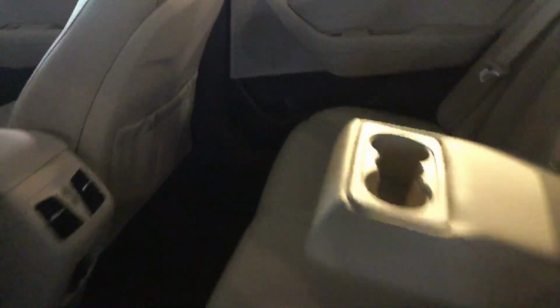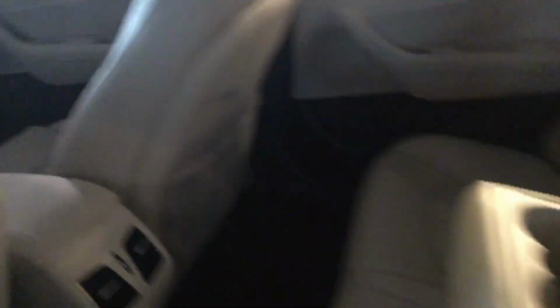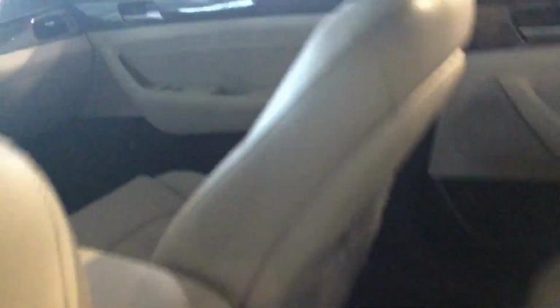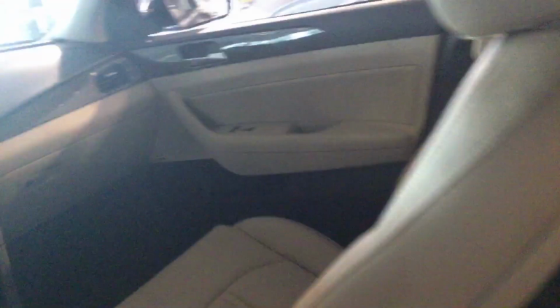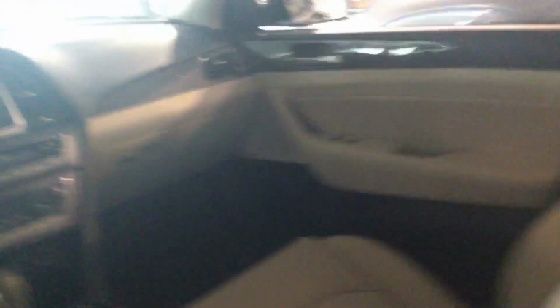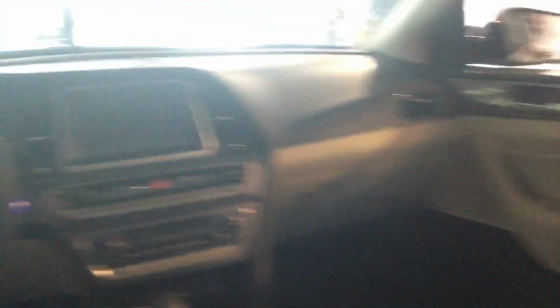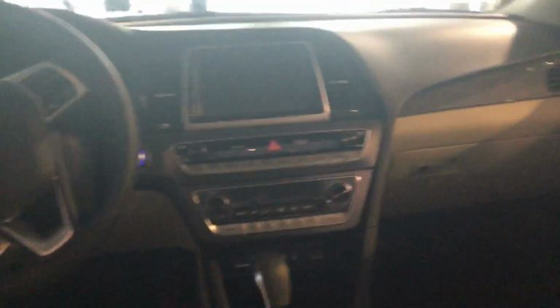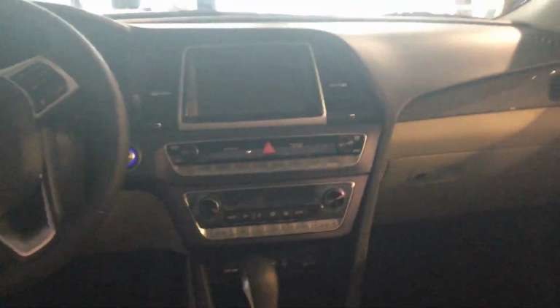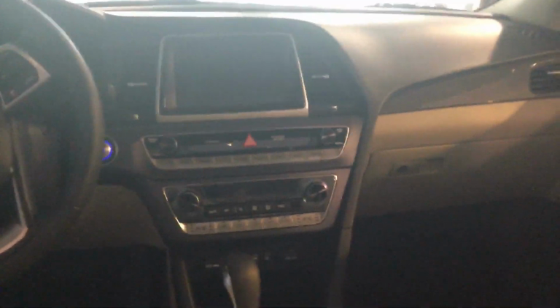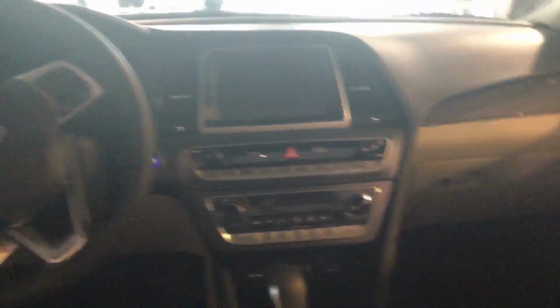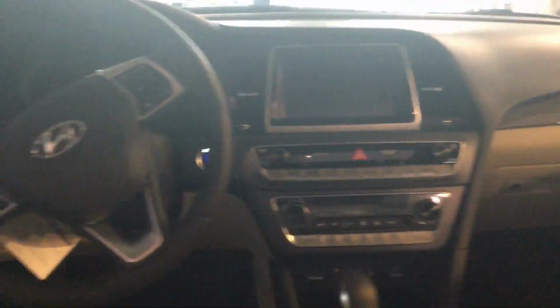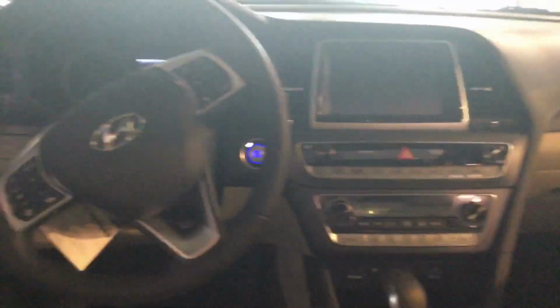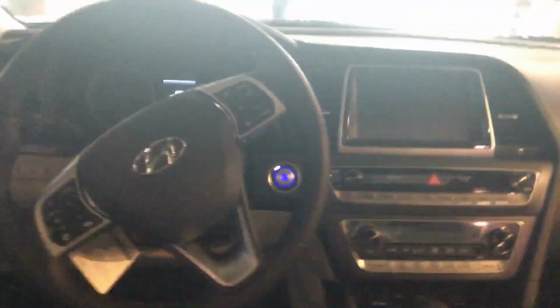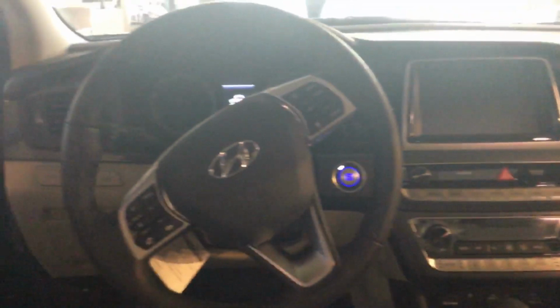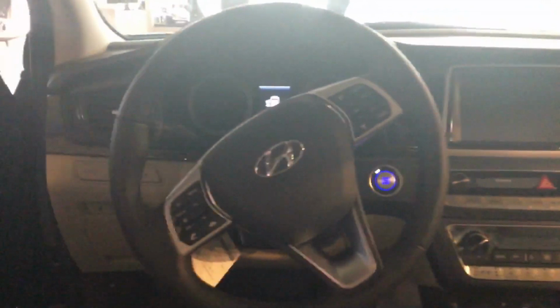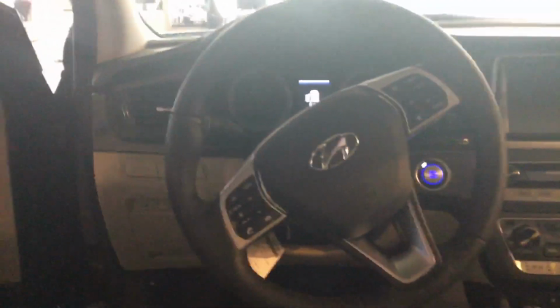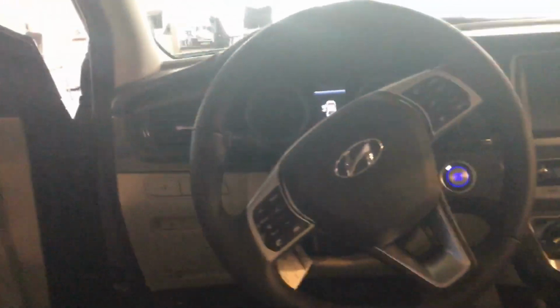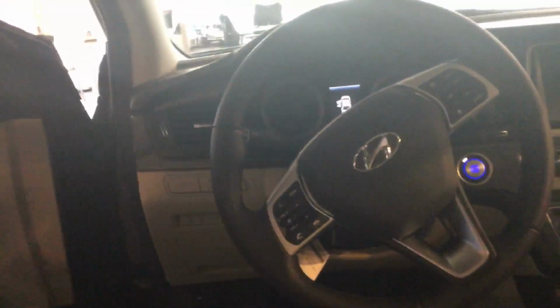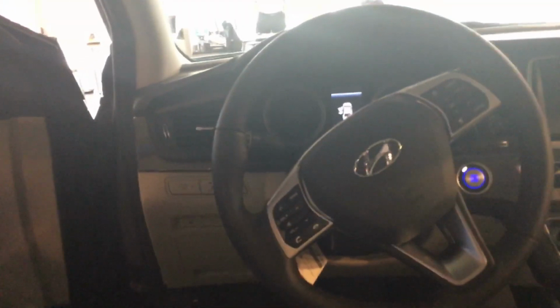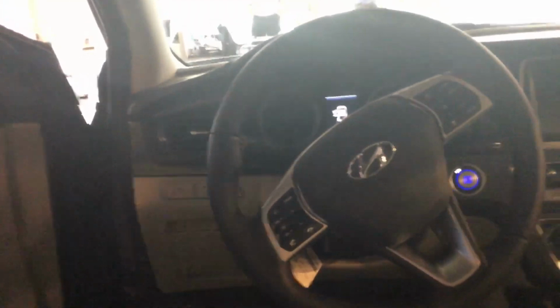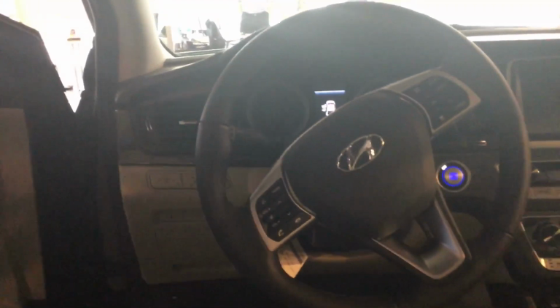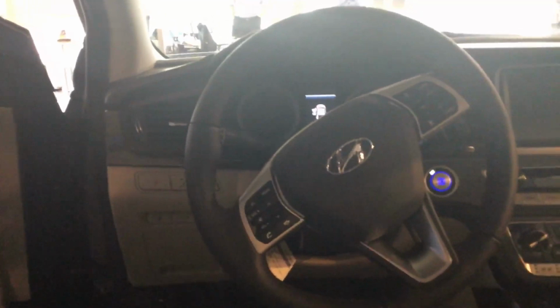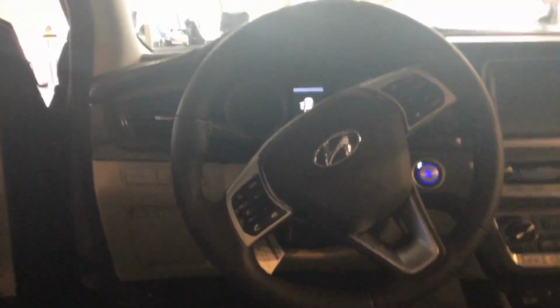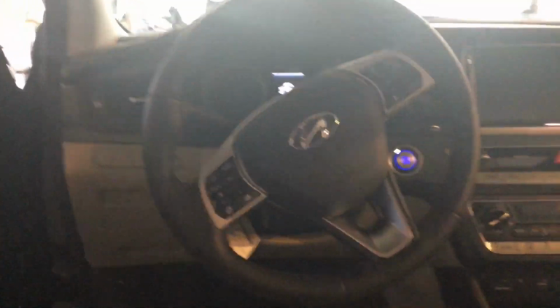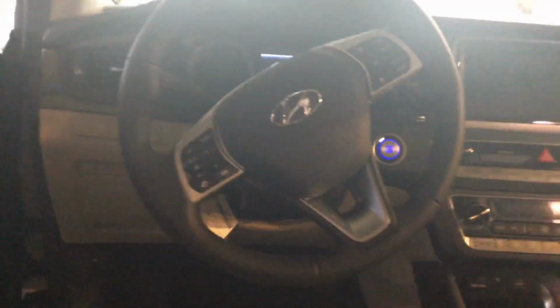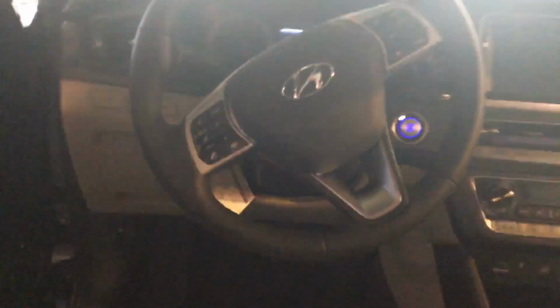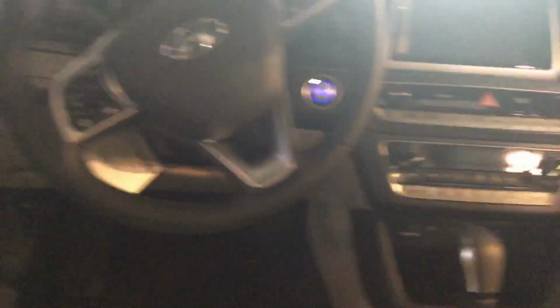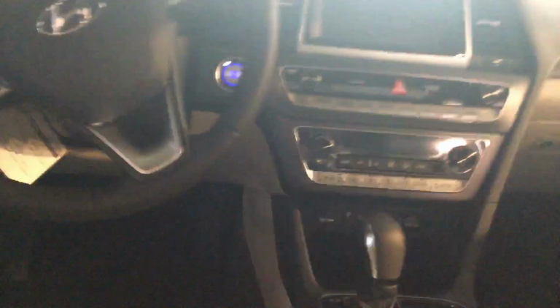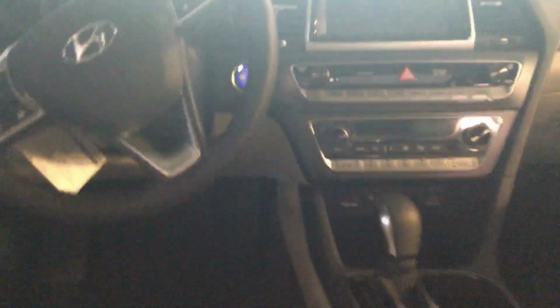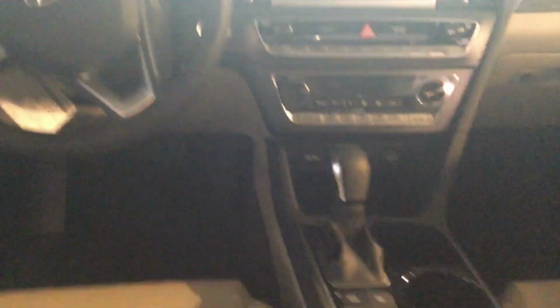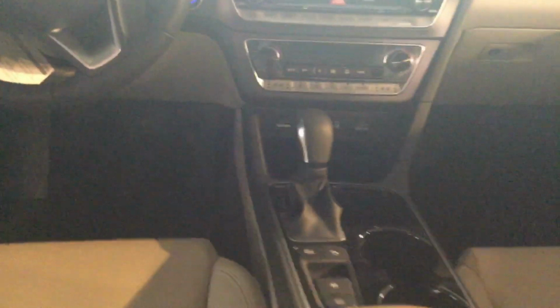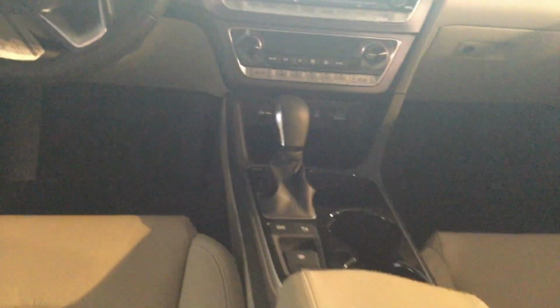This vehicle is going to feature an 8-inch touchscreen display with Apple CarPlay, Android Auto. Also going to include backup cam, heated seats, and panoramic sunroof.